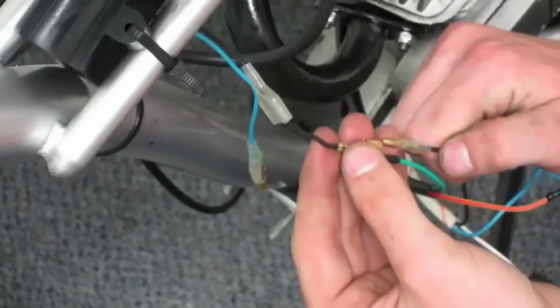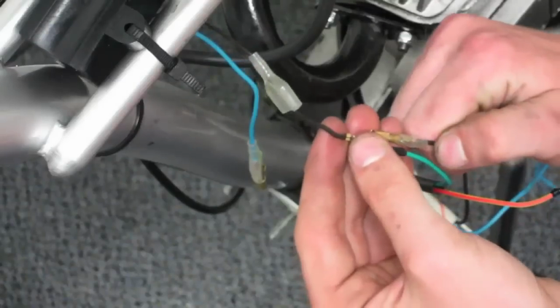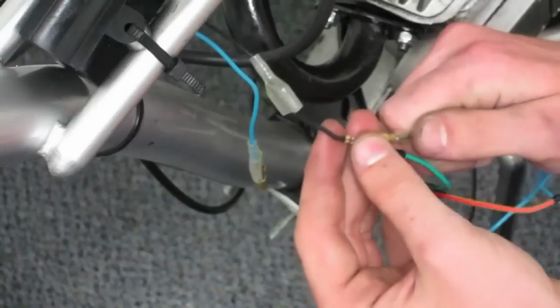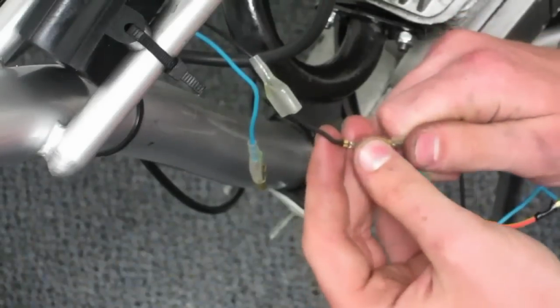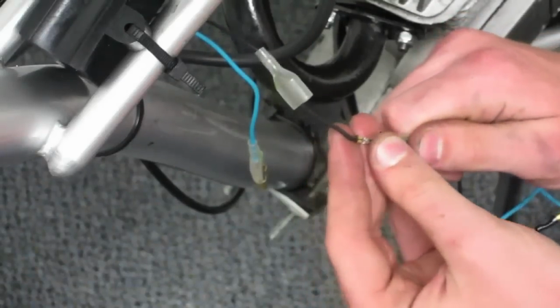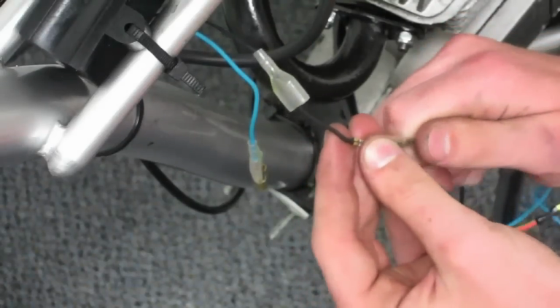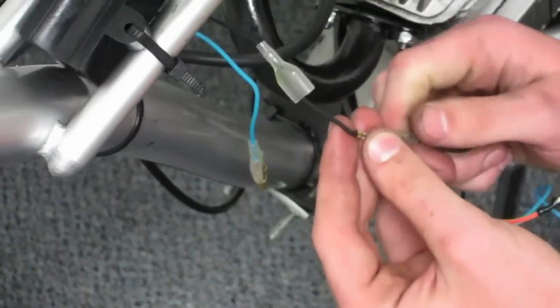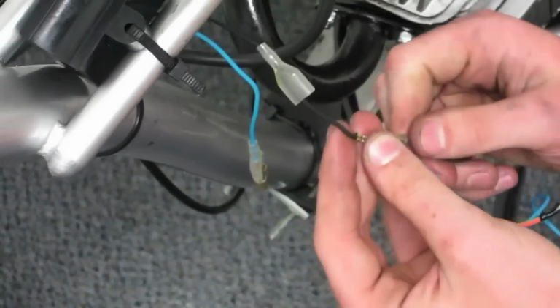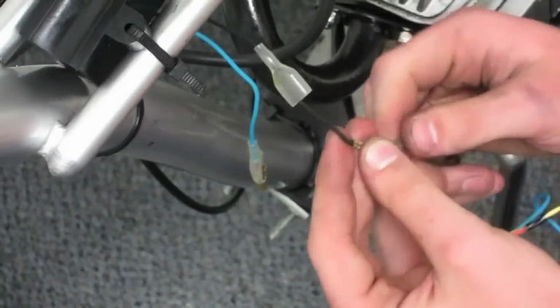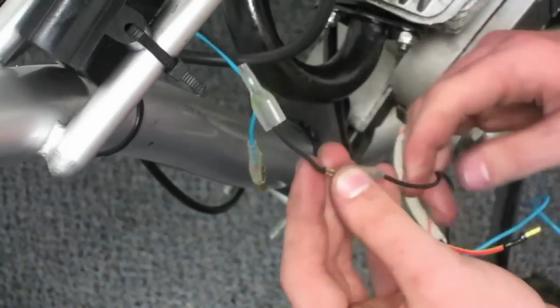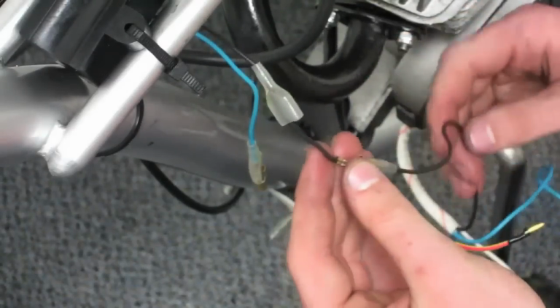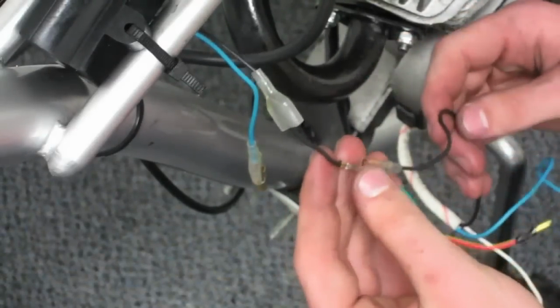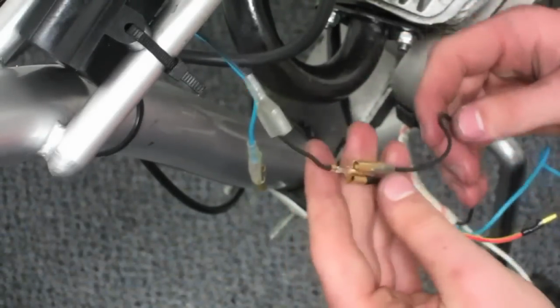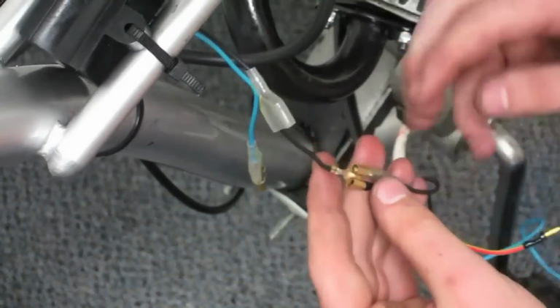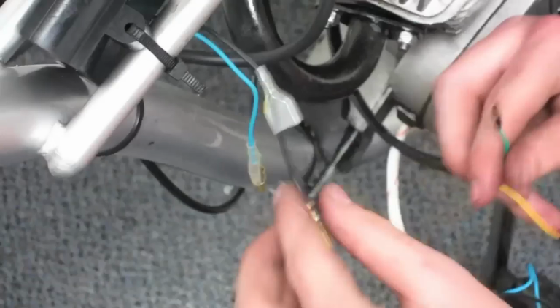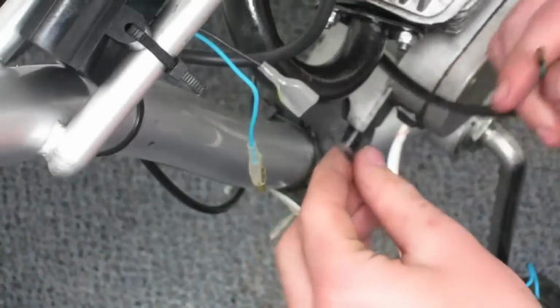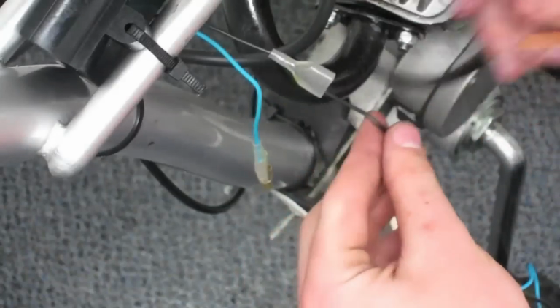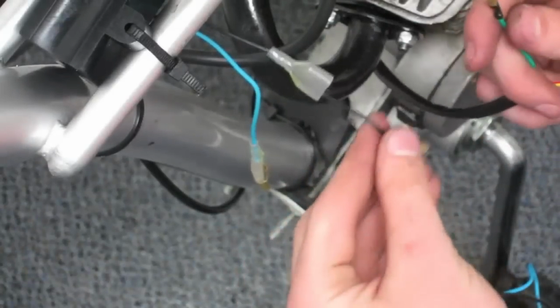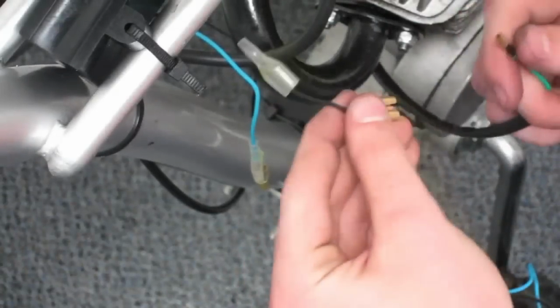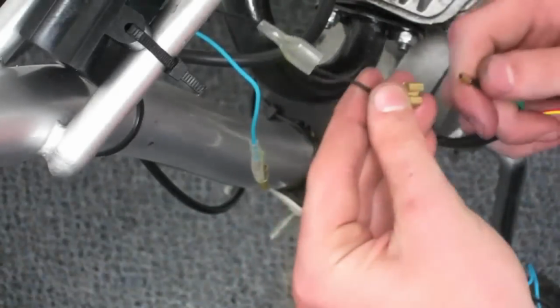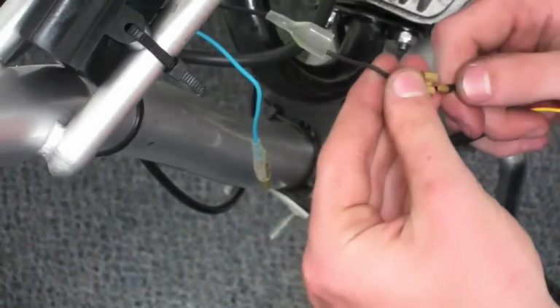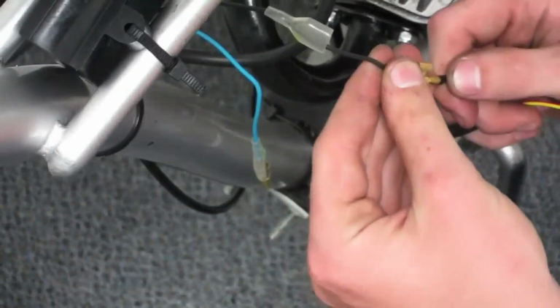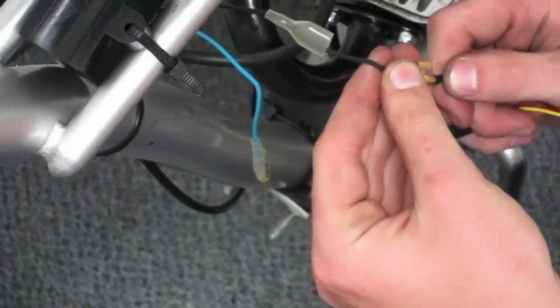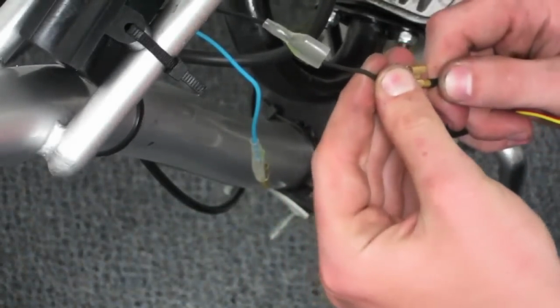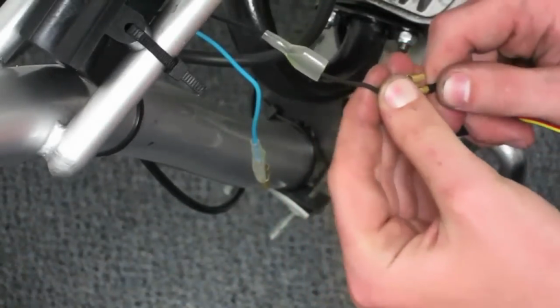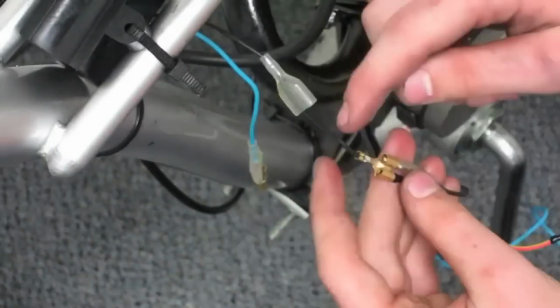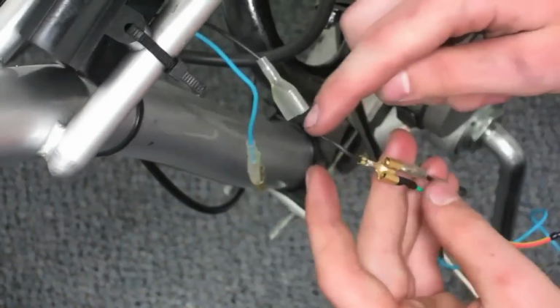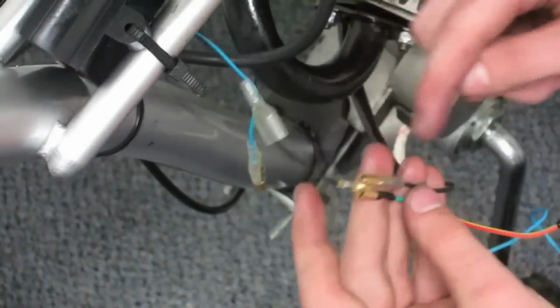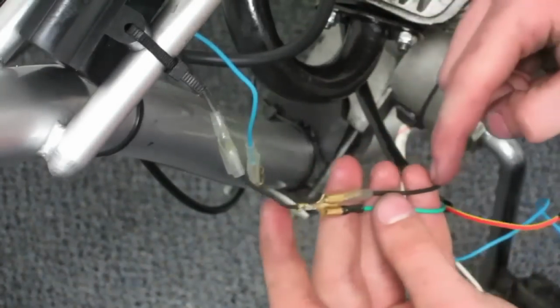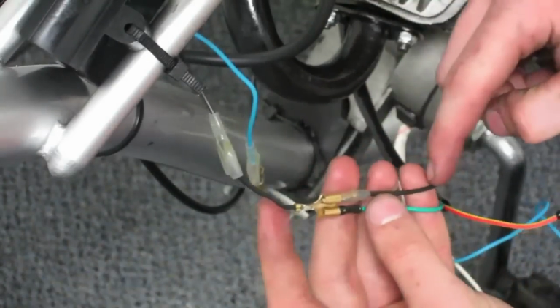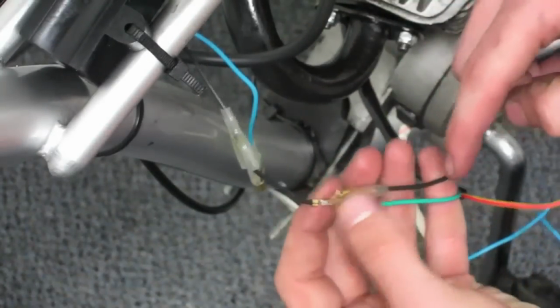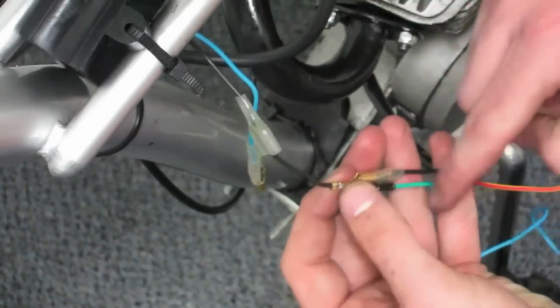Connect the black wire from the CDI to the black wire from the magneto and the green wire from the kill switch. These wires are your ground wires that complete the circuit.